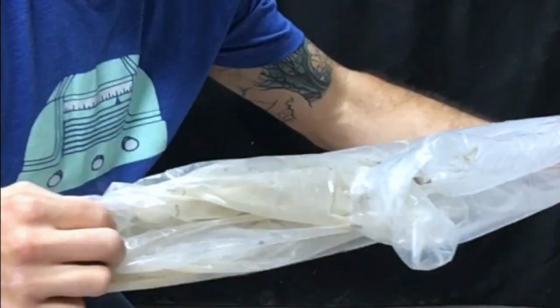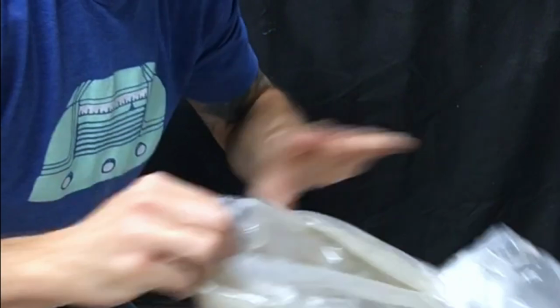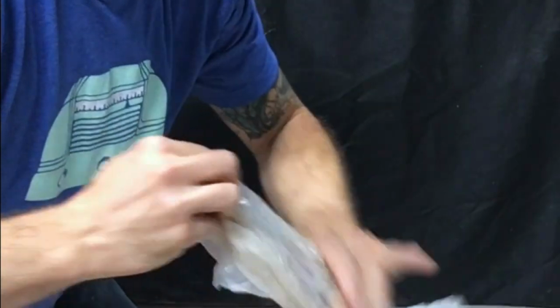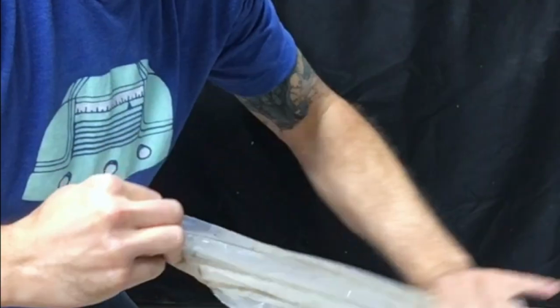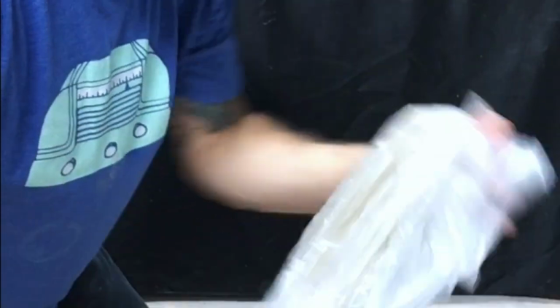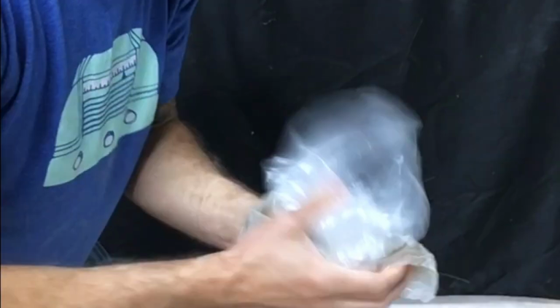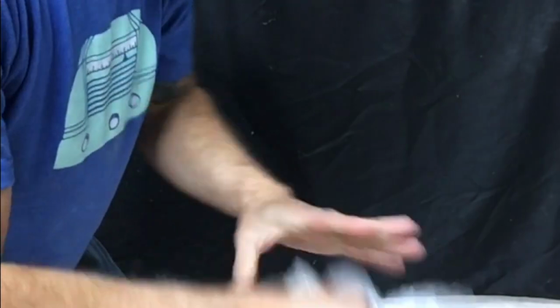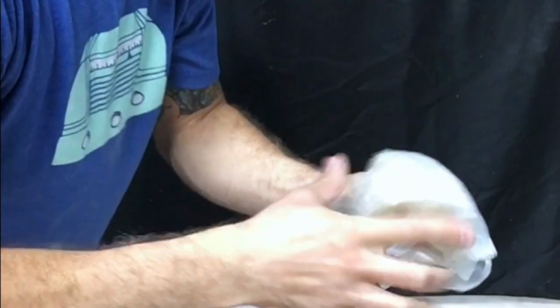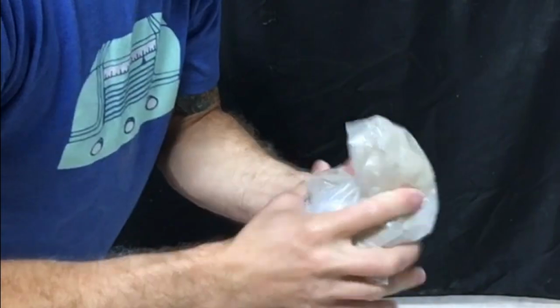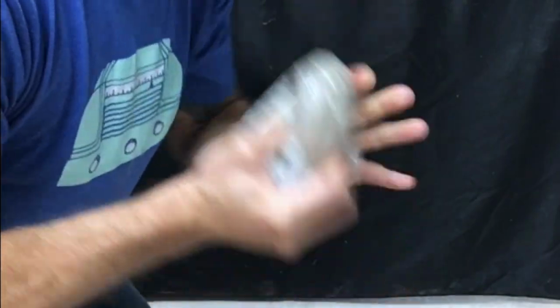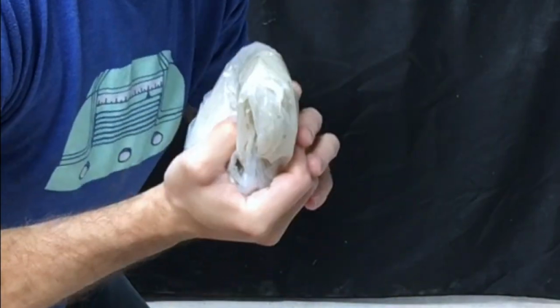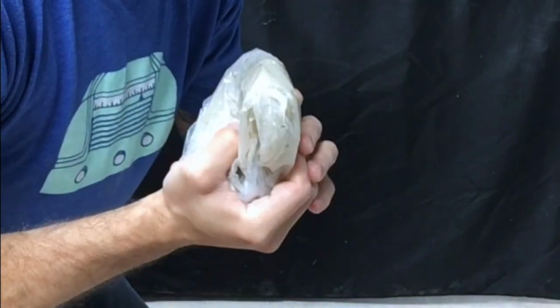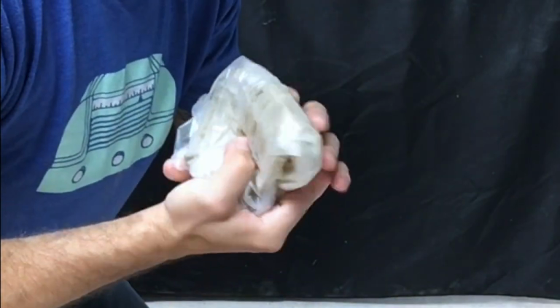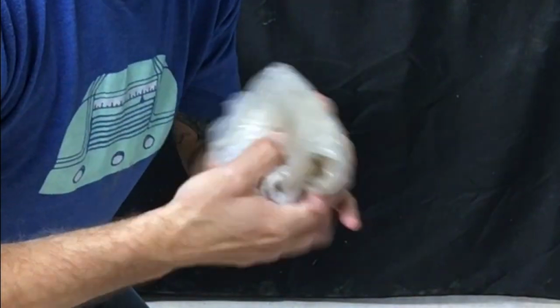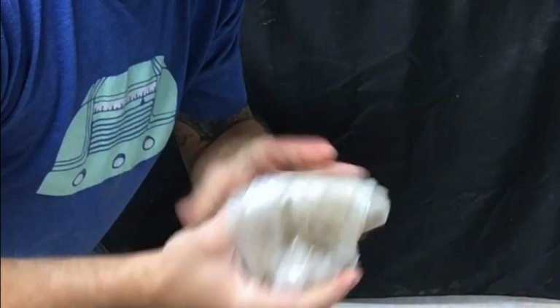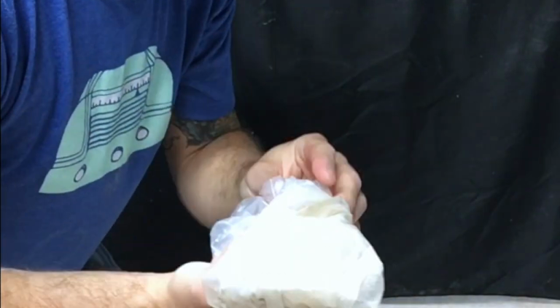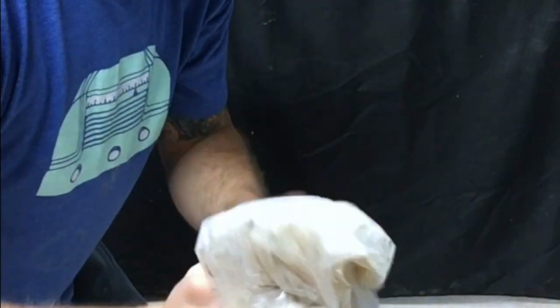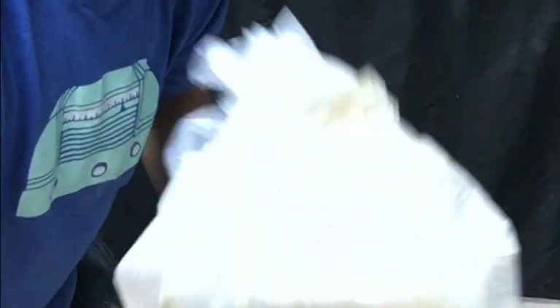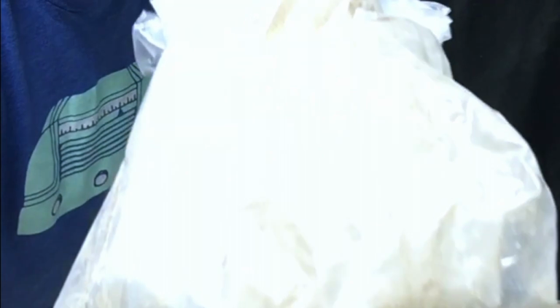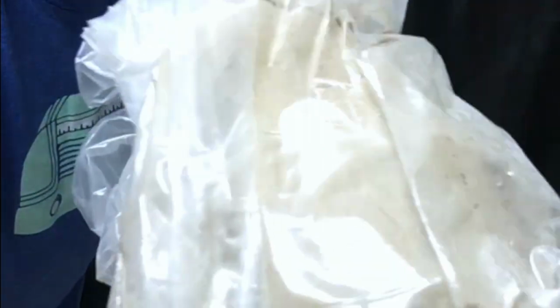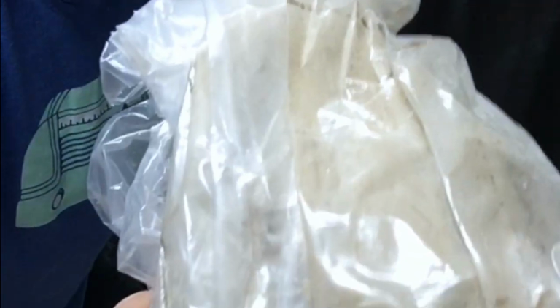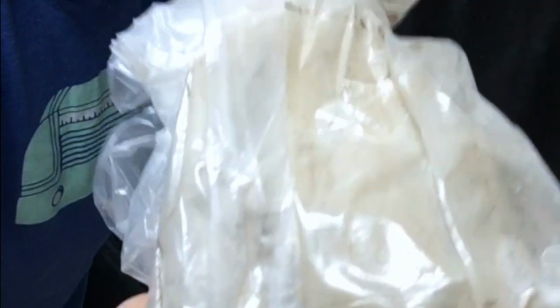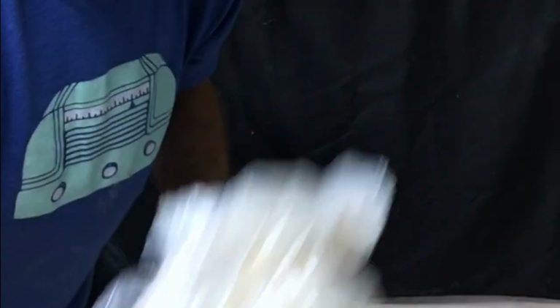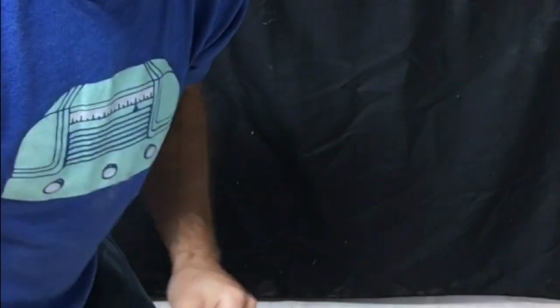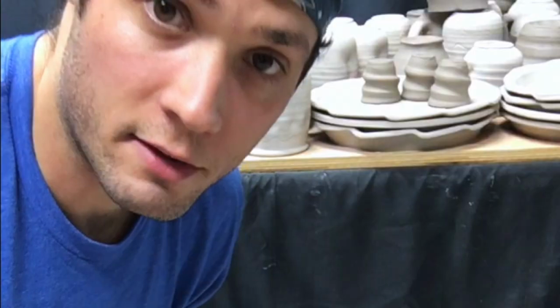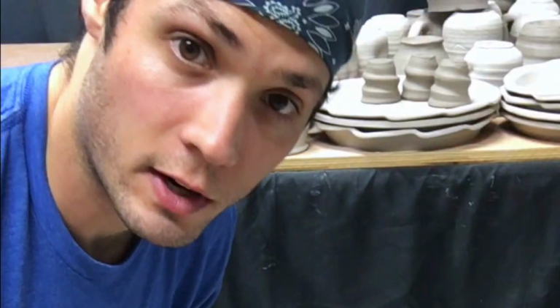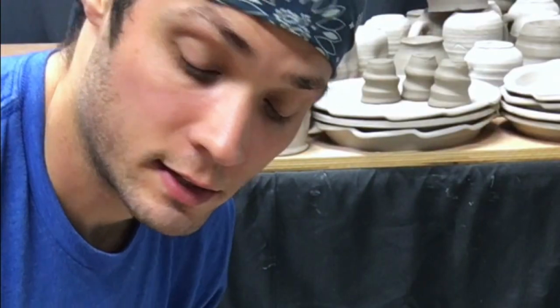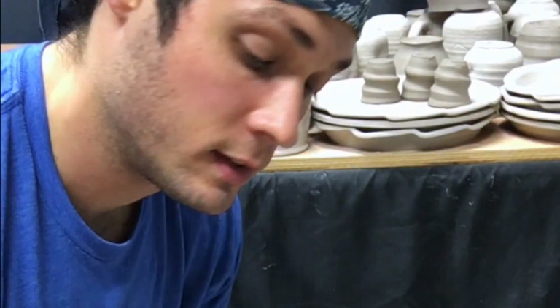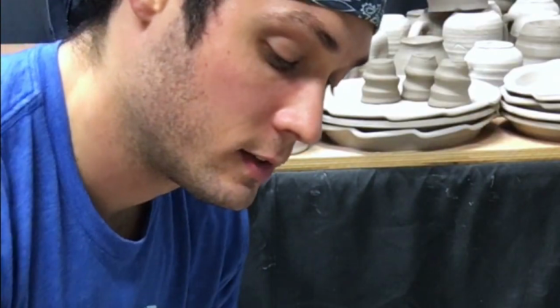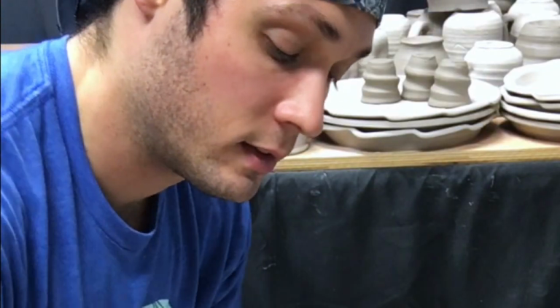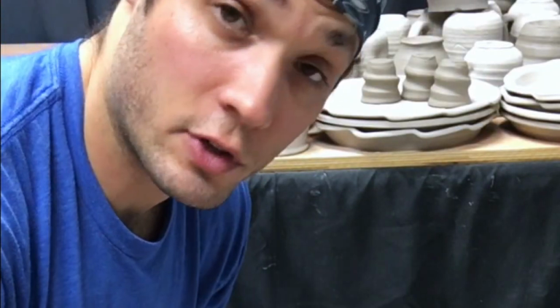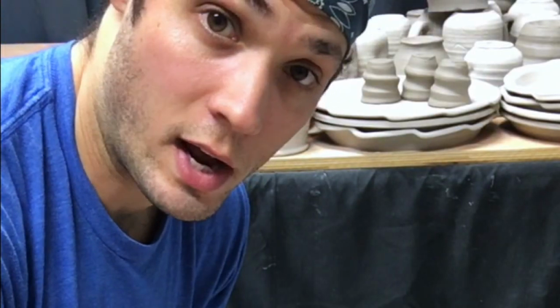Reverse the bag to trap all the dust in there, because these little clay bits and remnants will turn into dust after they dry.